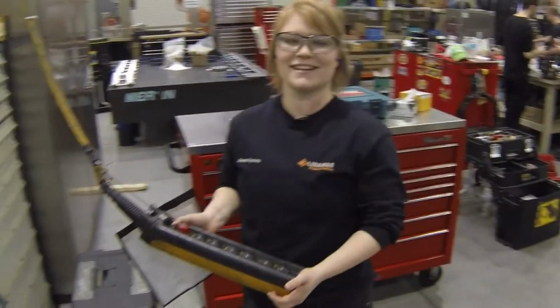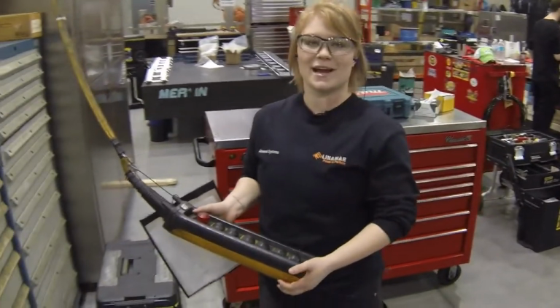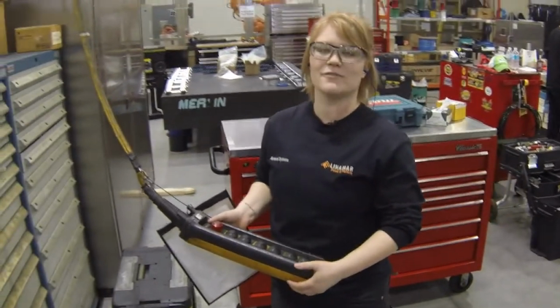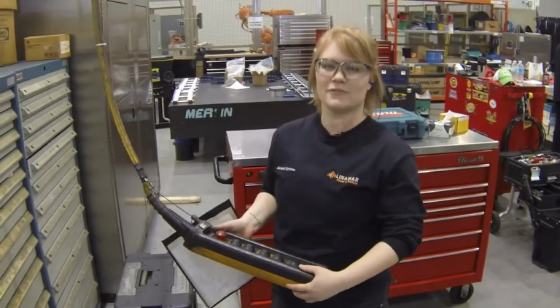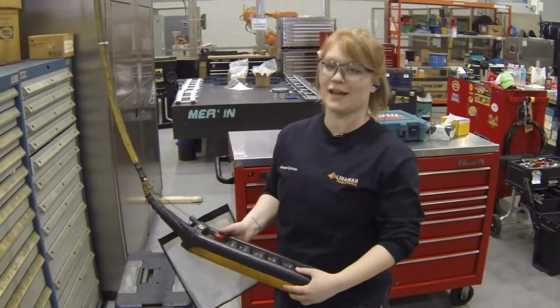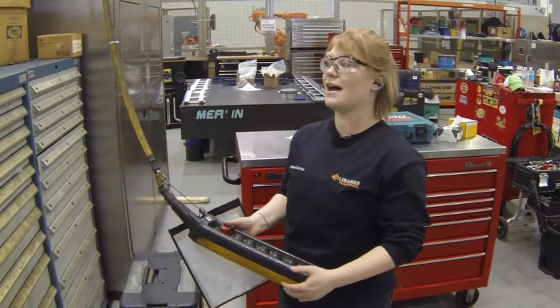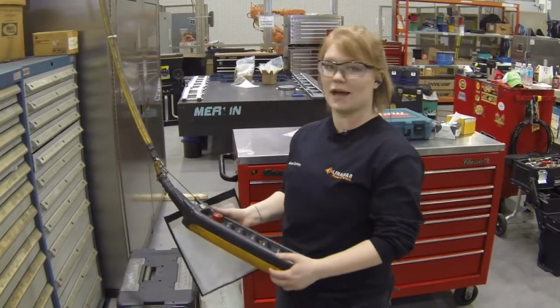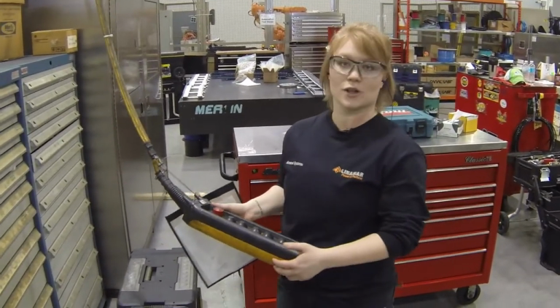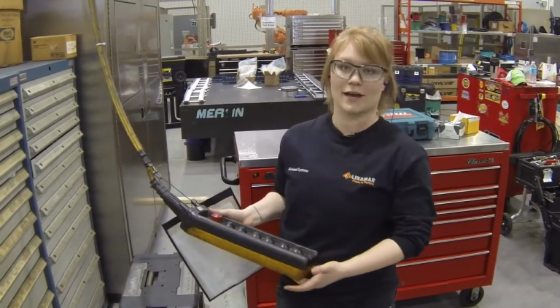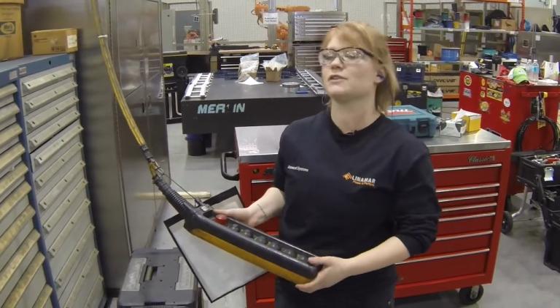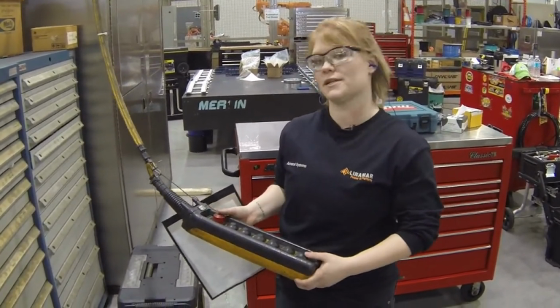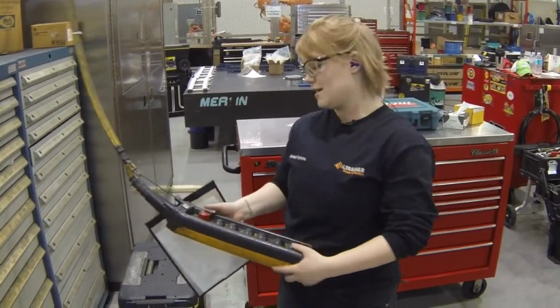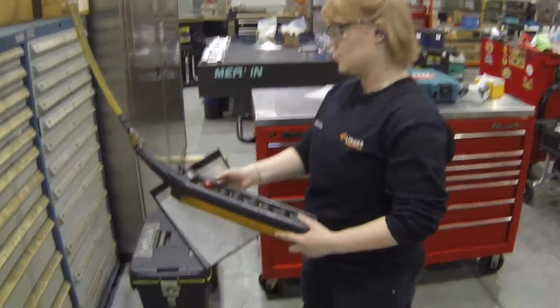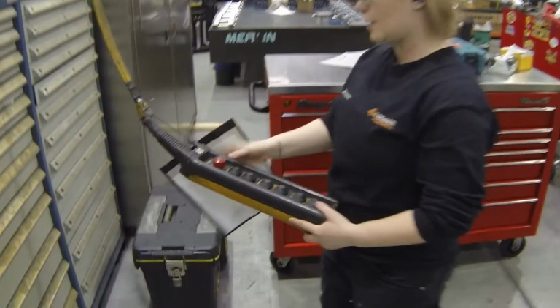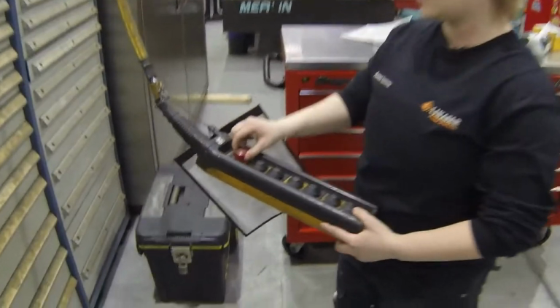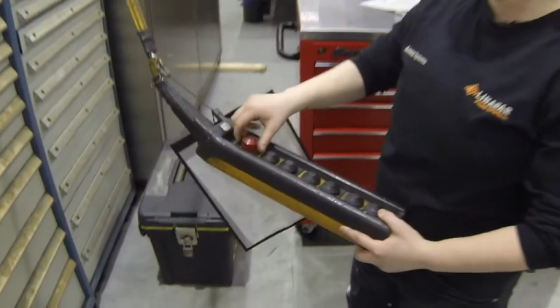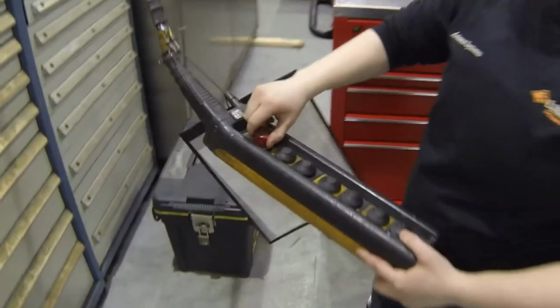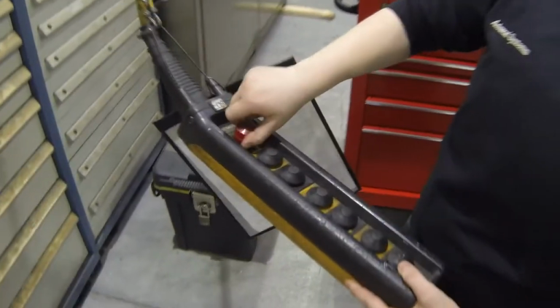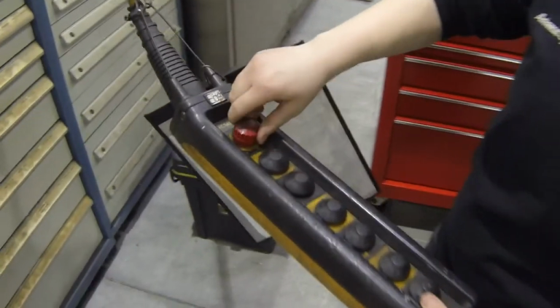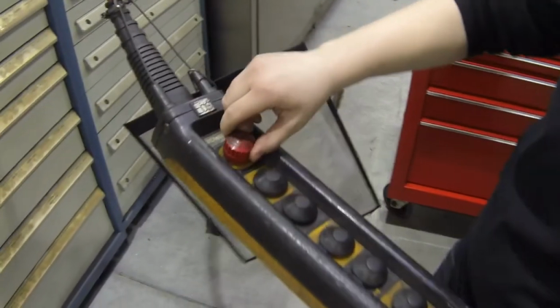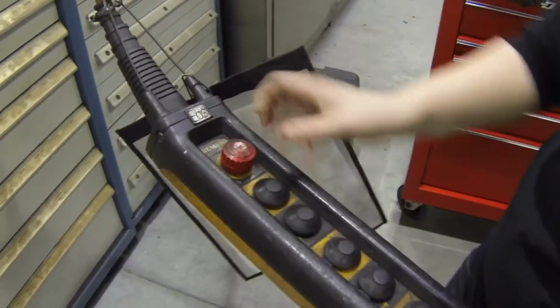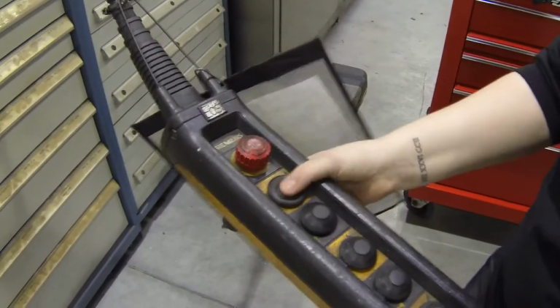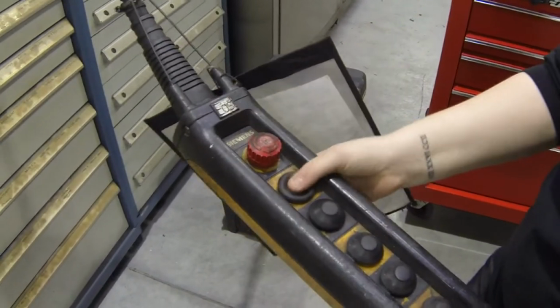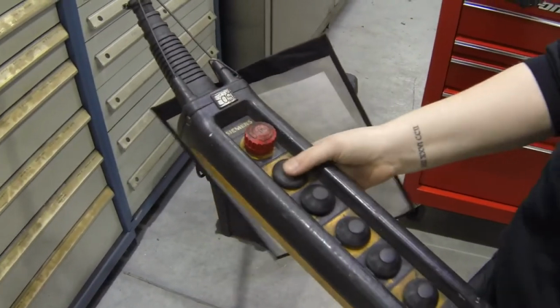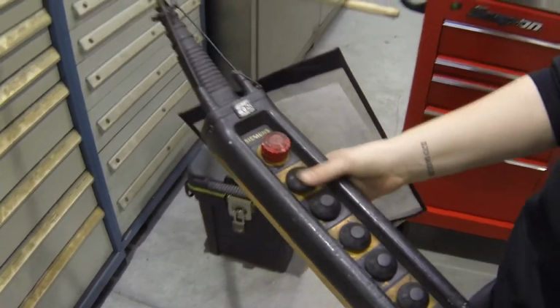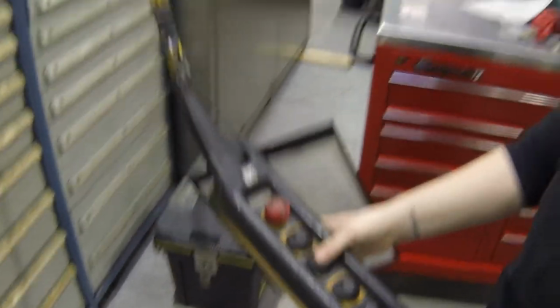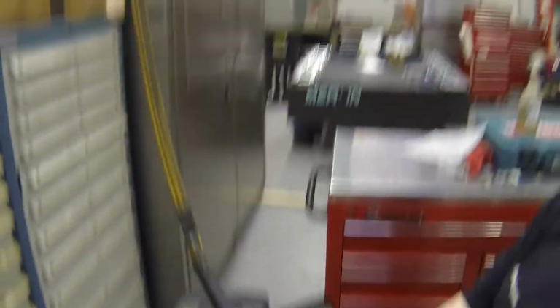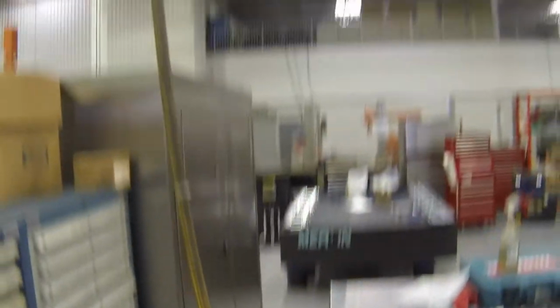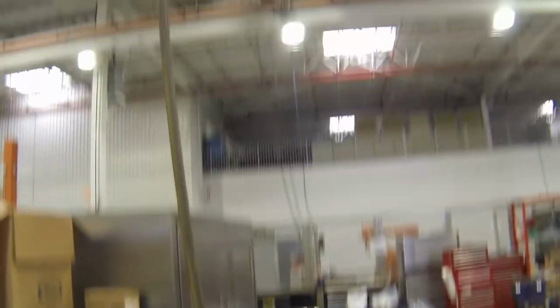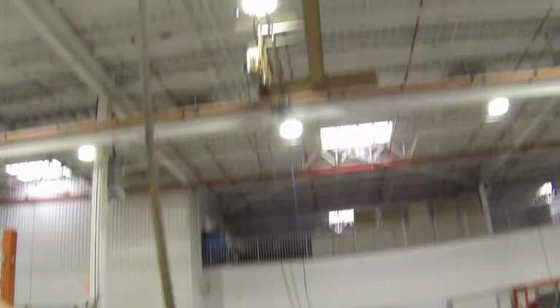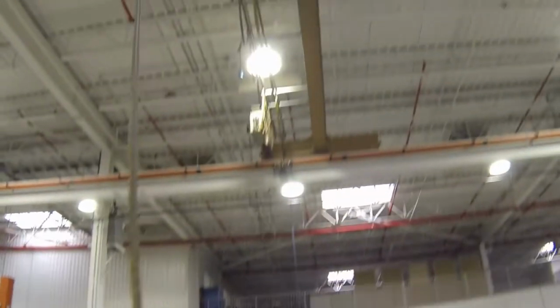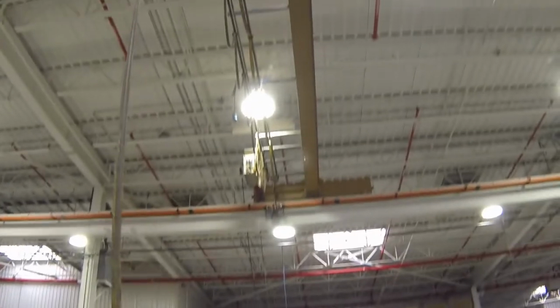I'm now verifying that my lockout has worked. So I'm going to pull this out, the e-stop out, and test the buttons and as you can see the crane is not moving.